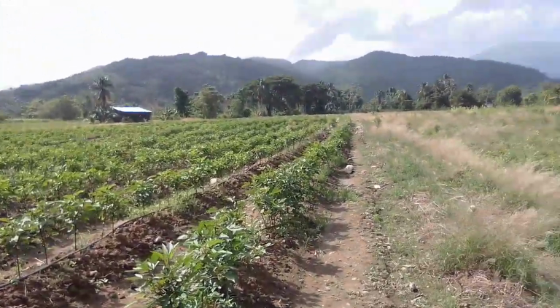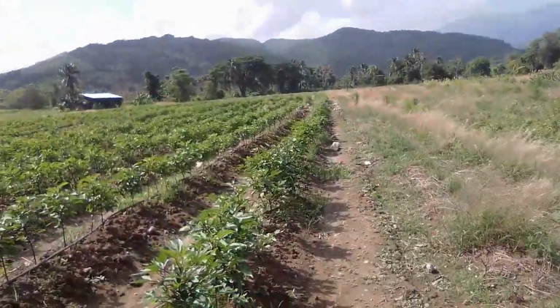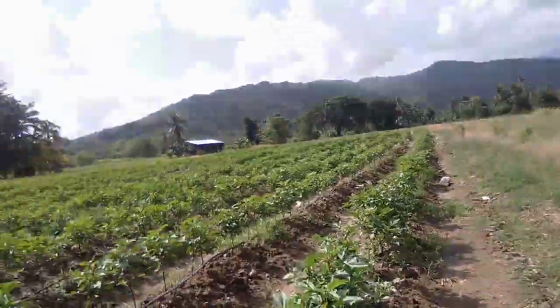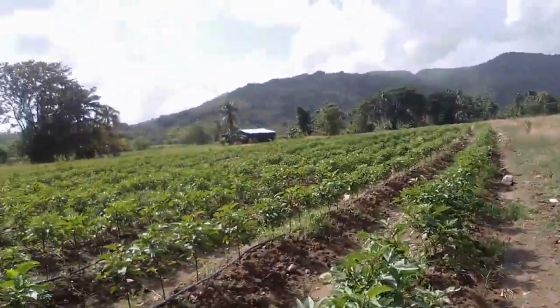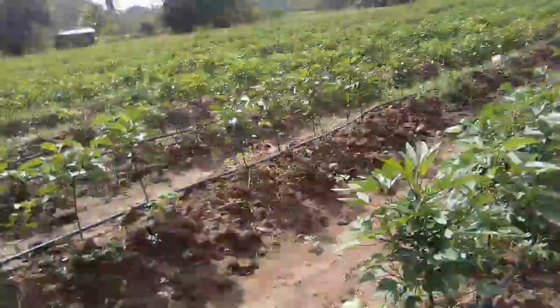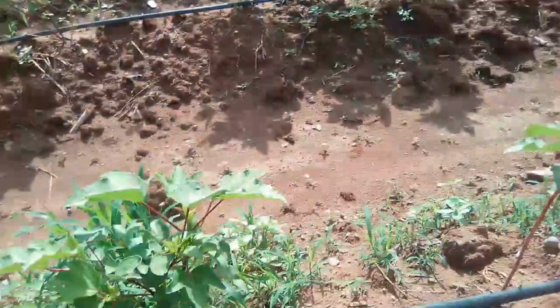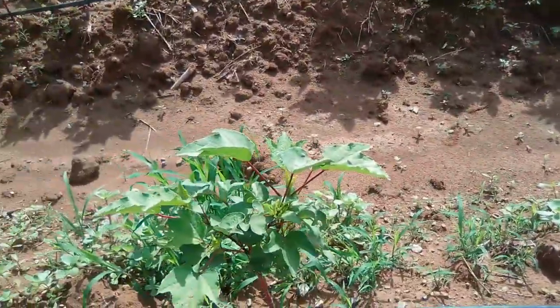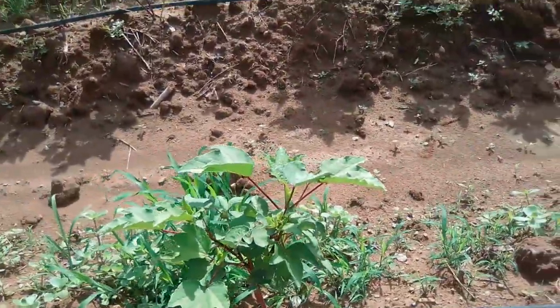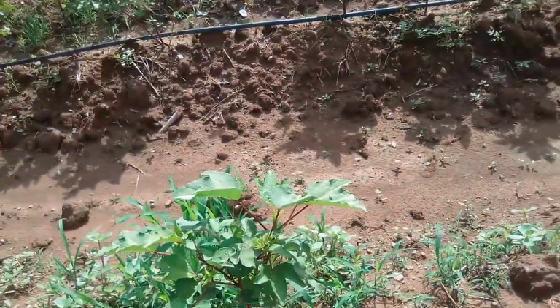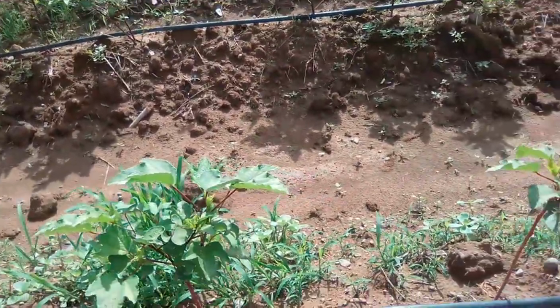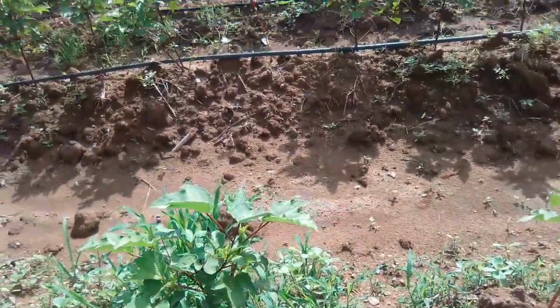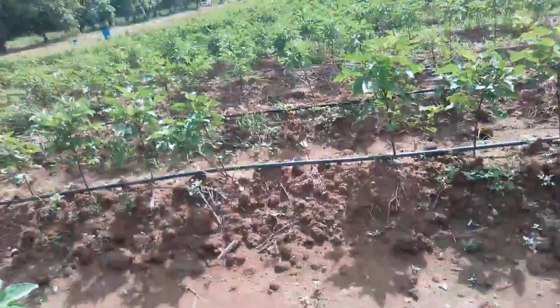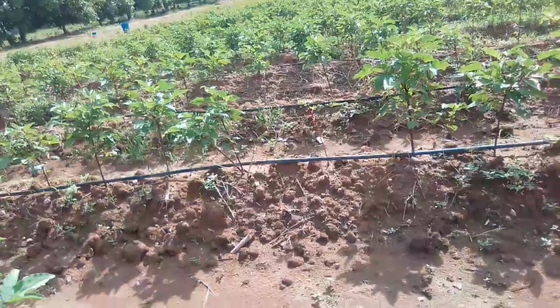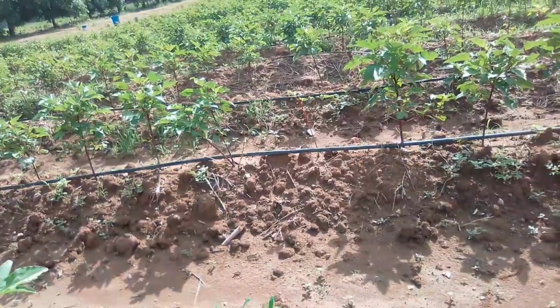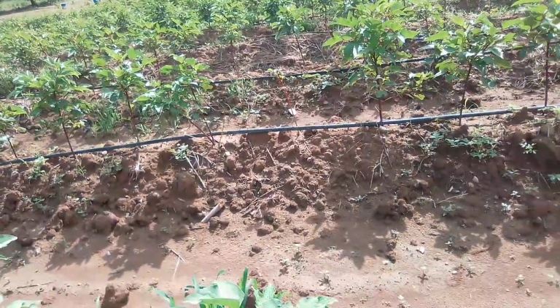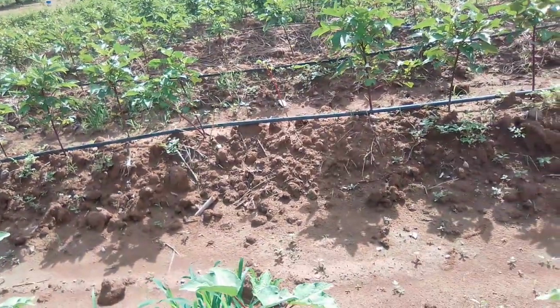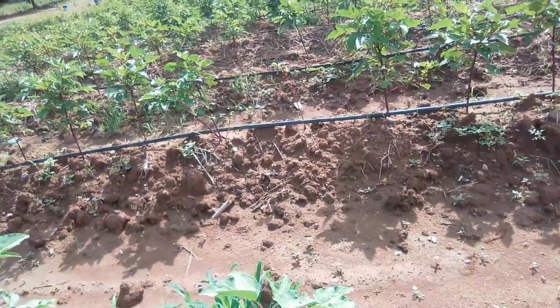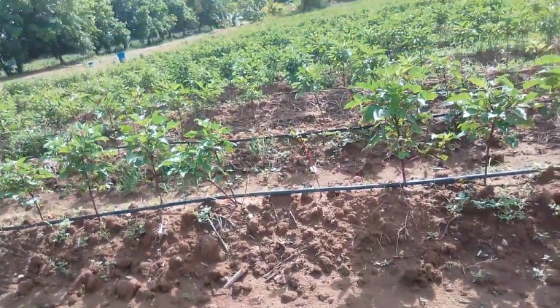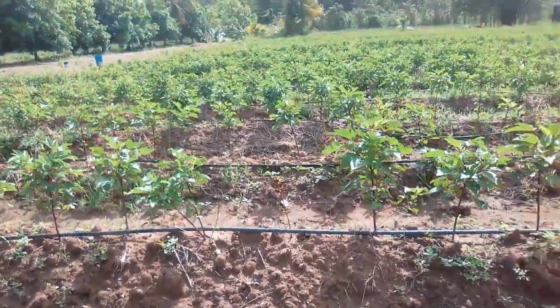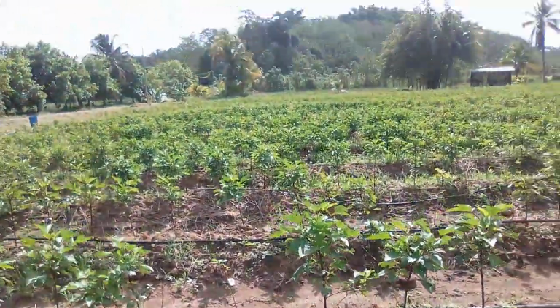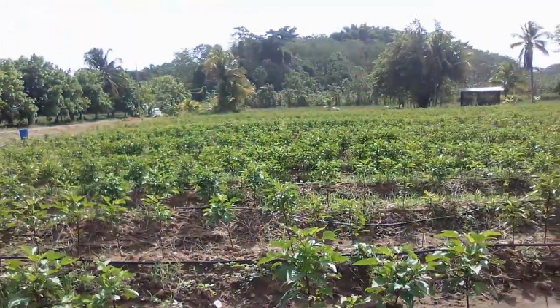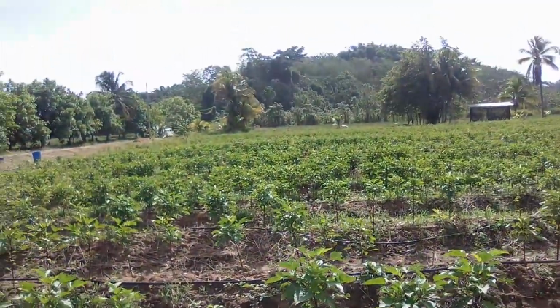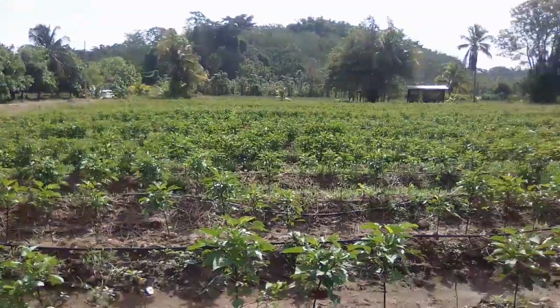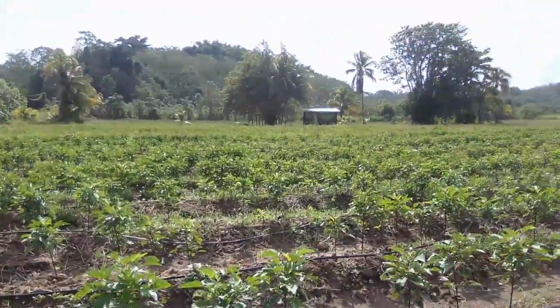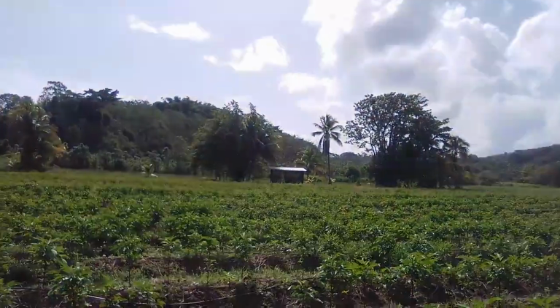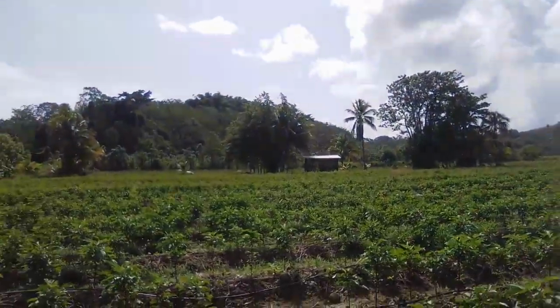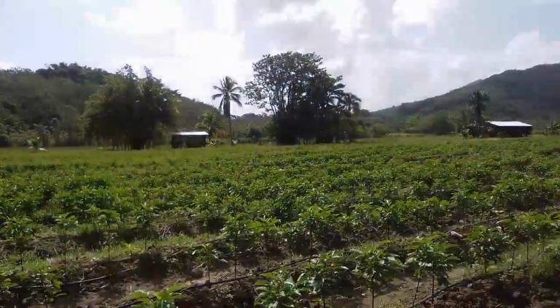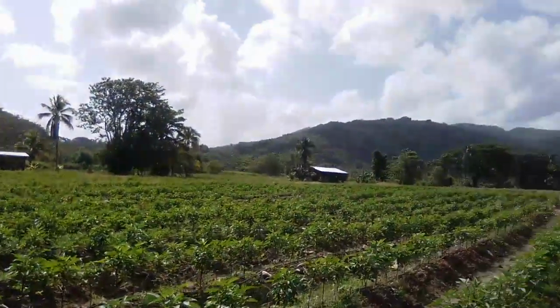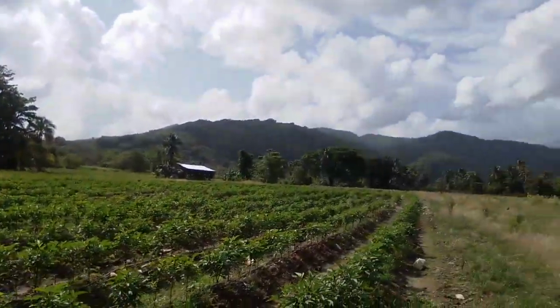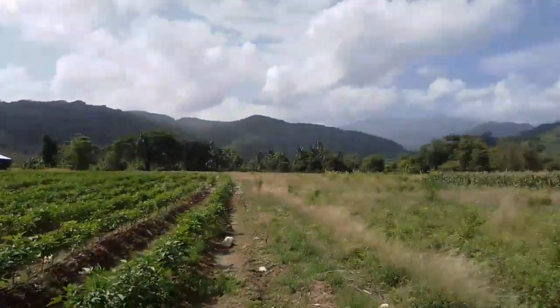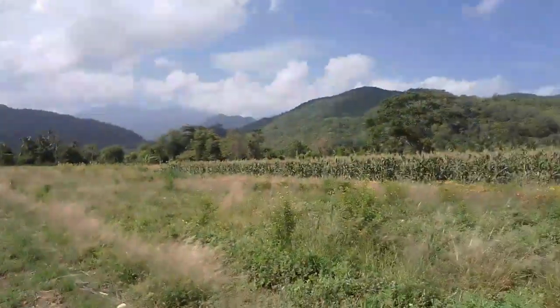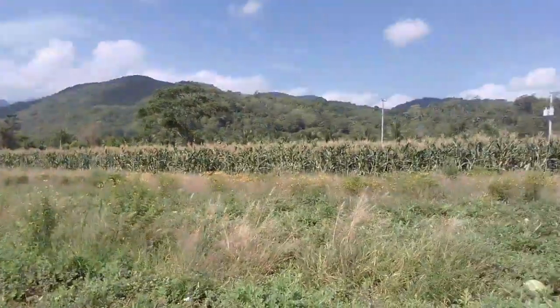So all you do is water? Oh, you have irrigation? Yeah, we have an irrigation system. So the other day when there was the drought, you never had a problem? No — it never affected them. Because we have irrigation. That is it.